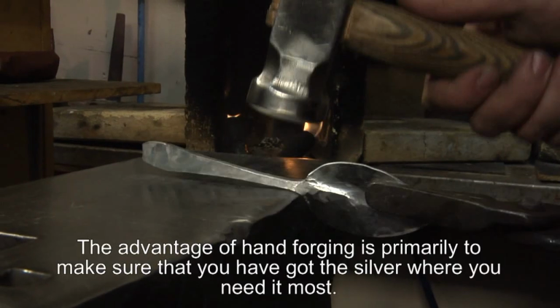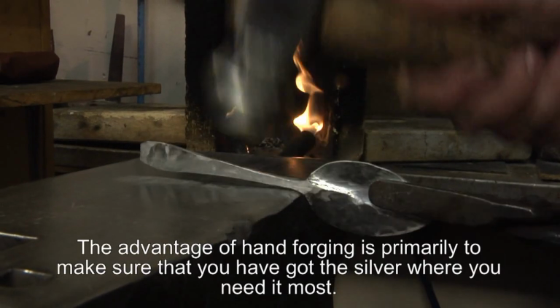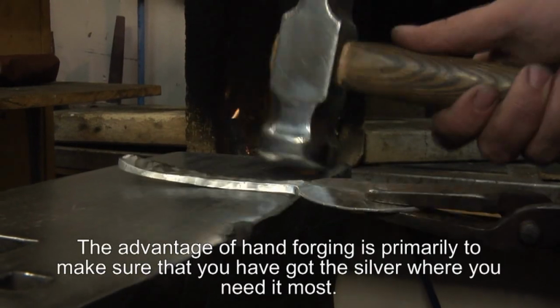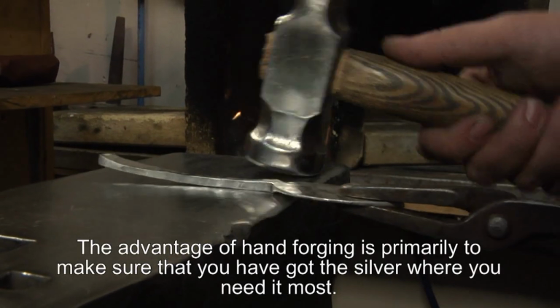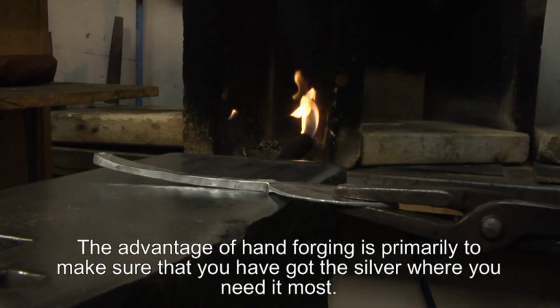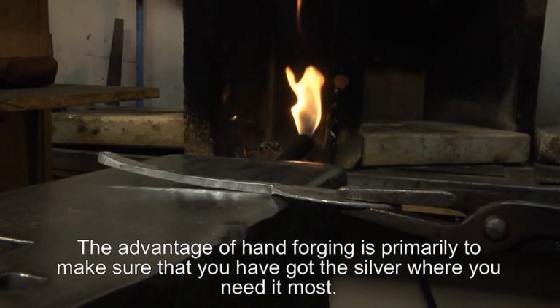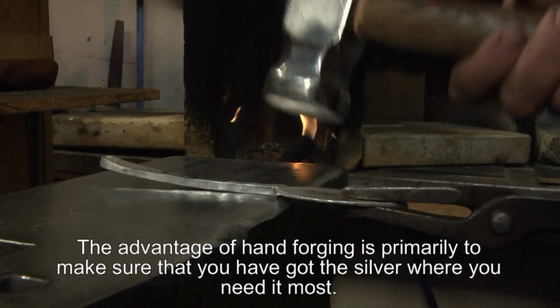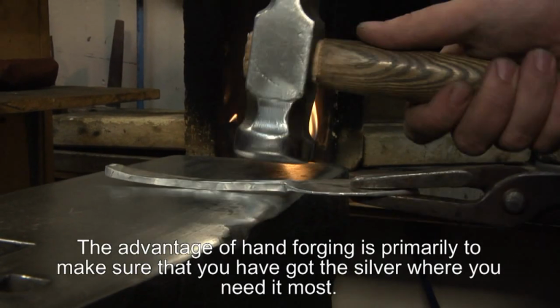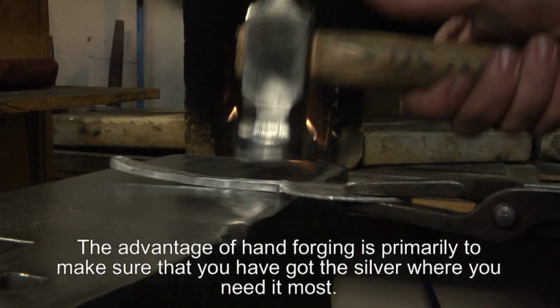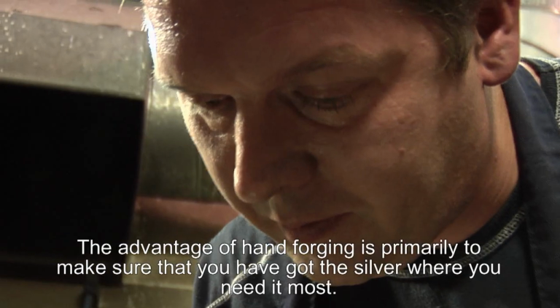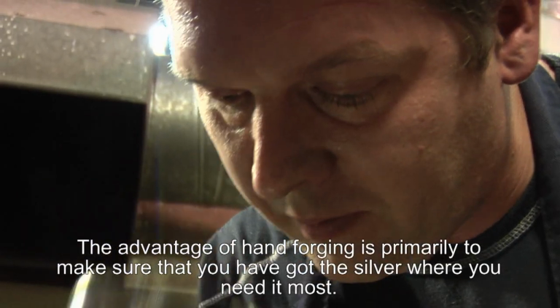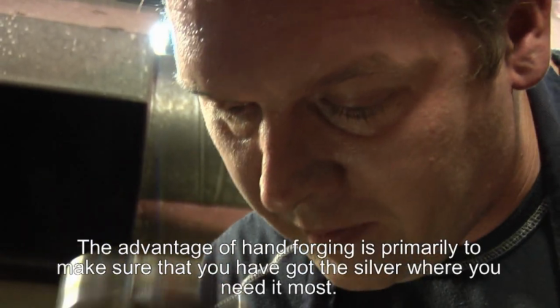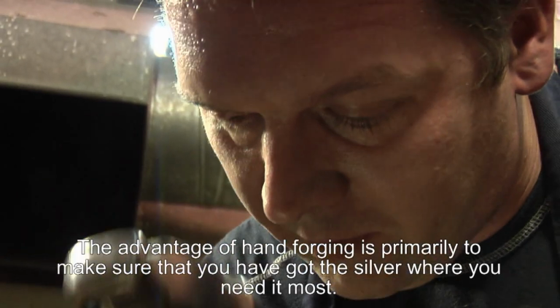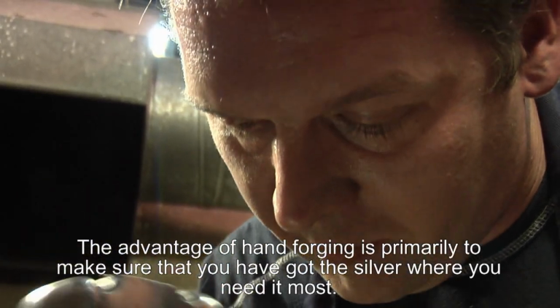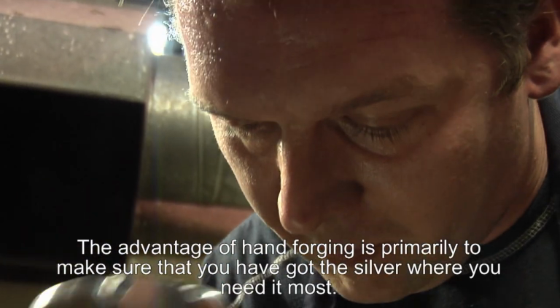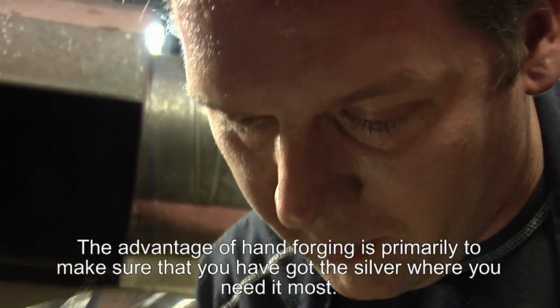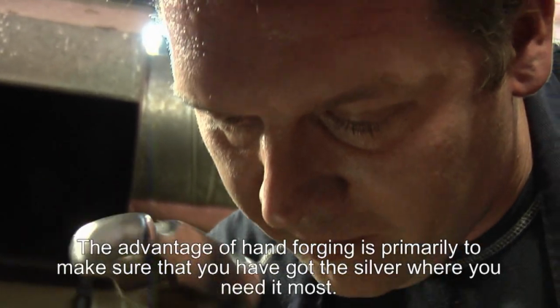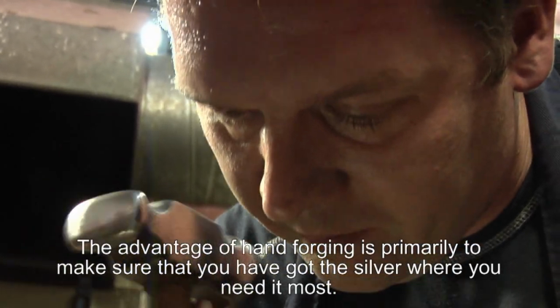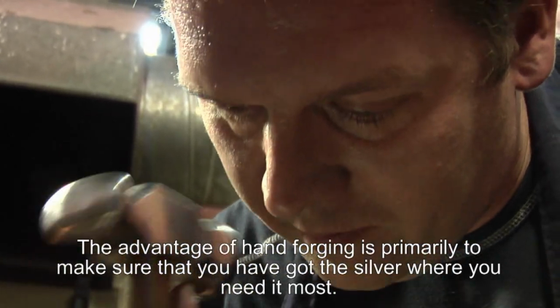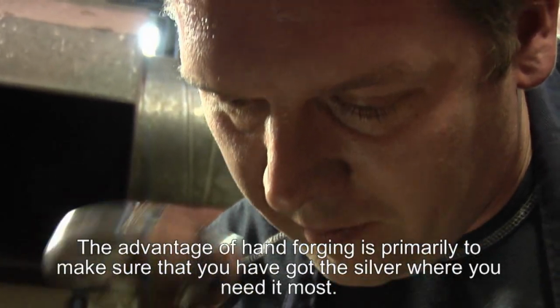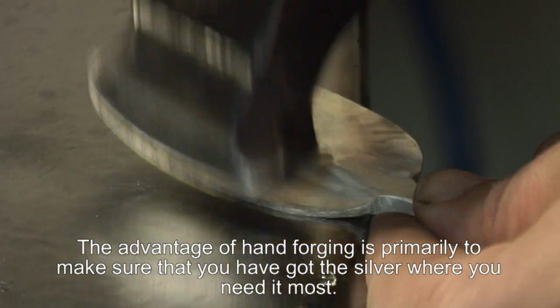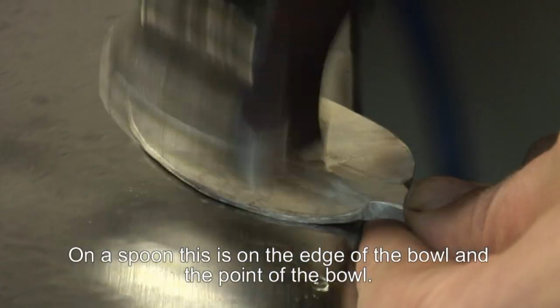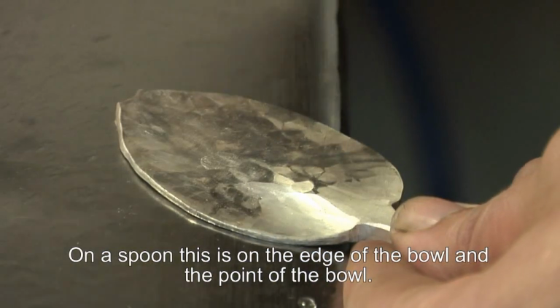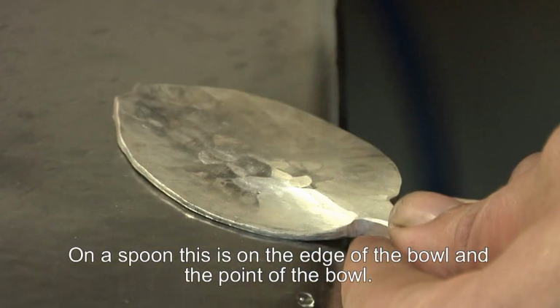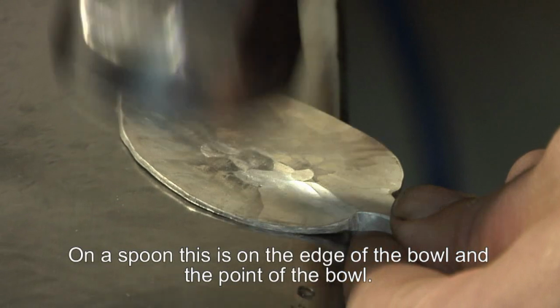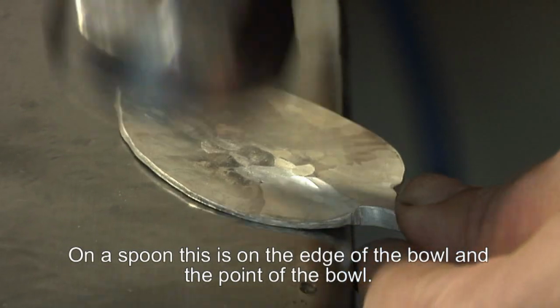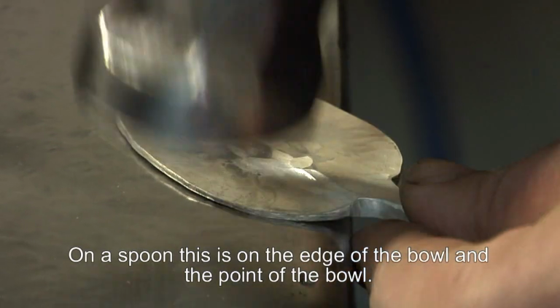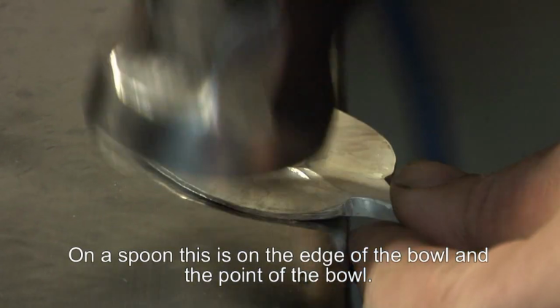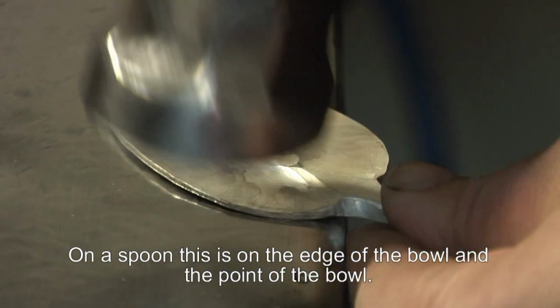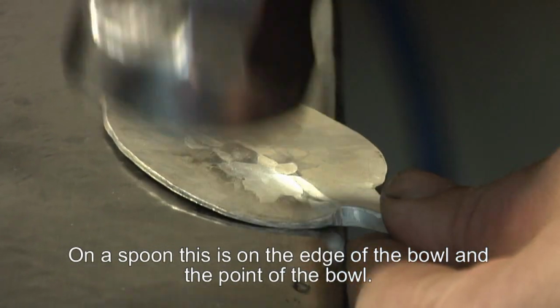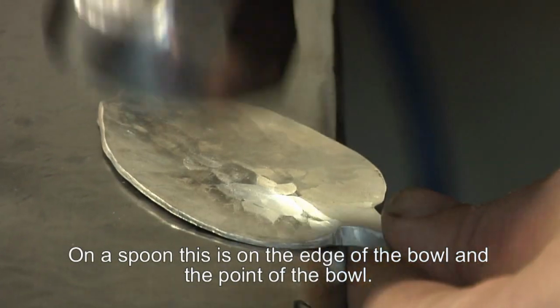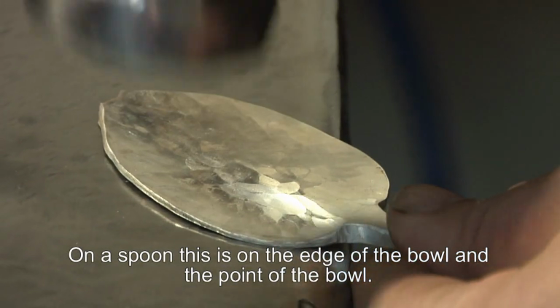The advantage of hand forging is primarily to make sure that you've got the silver exactly where you need it most, namely on a spoon round the edges of the bowl and on the point of the bowl.